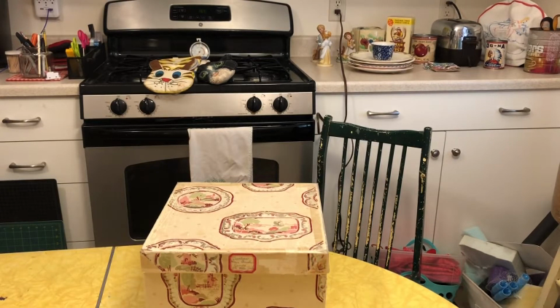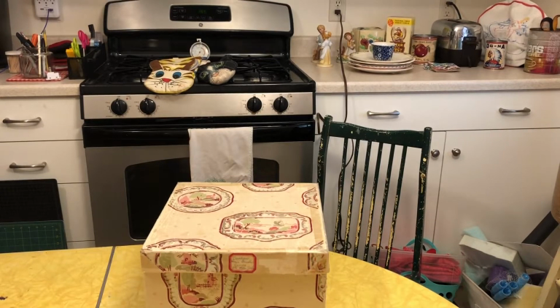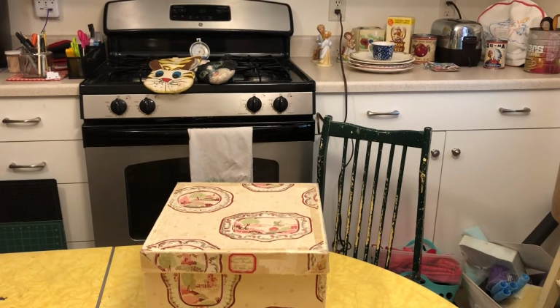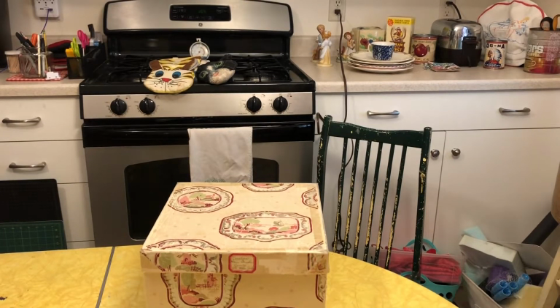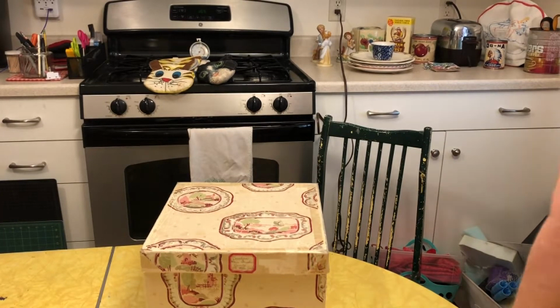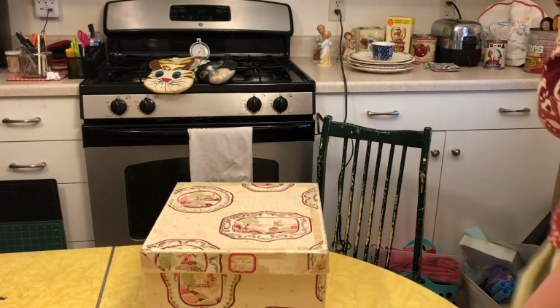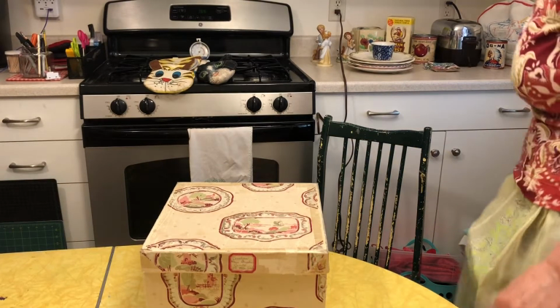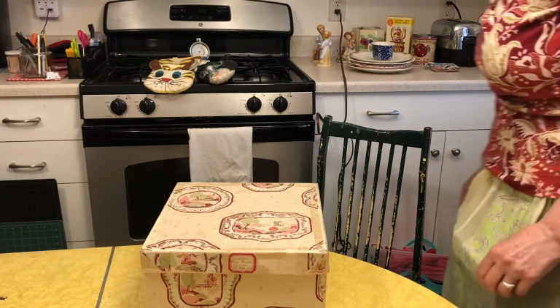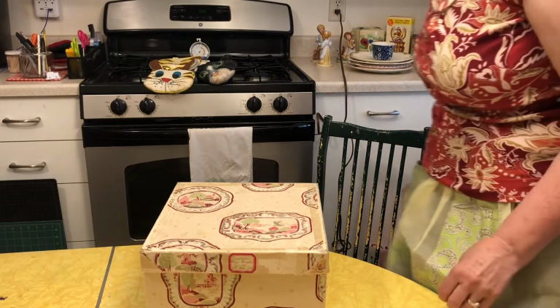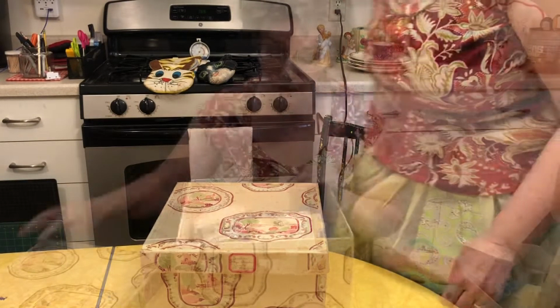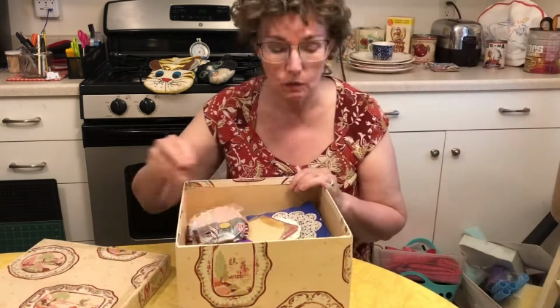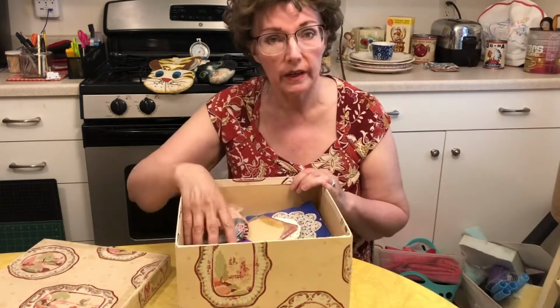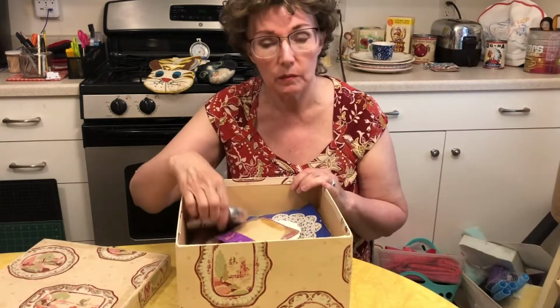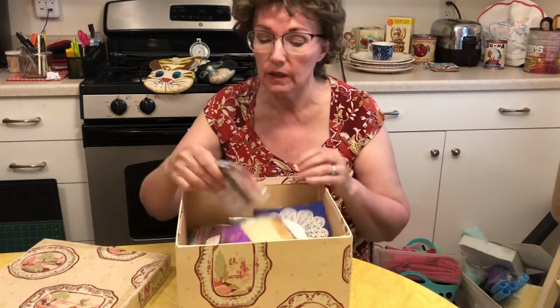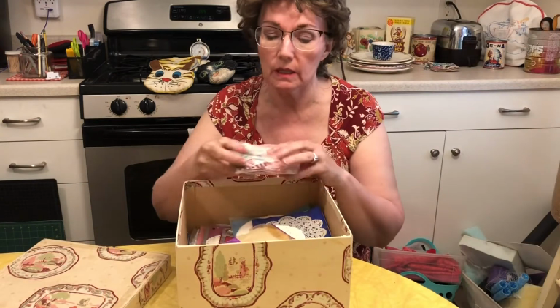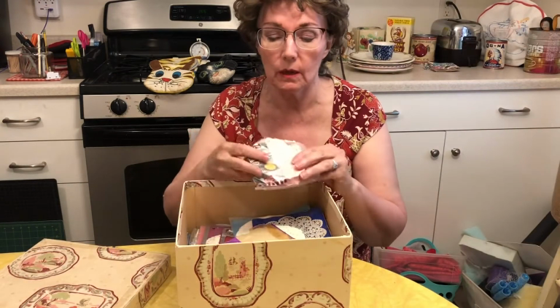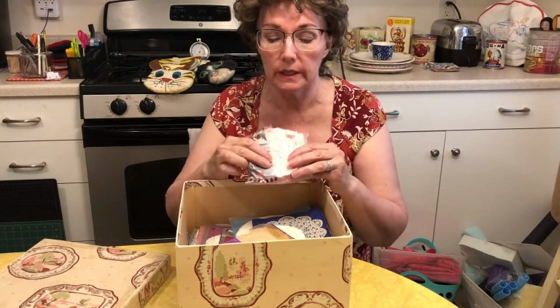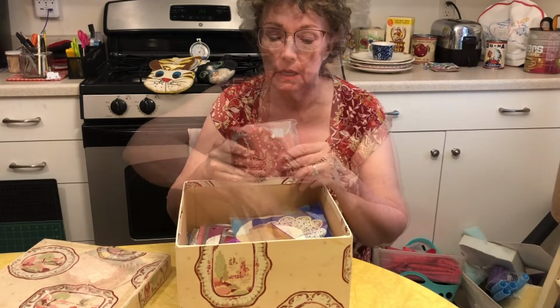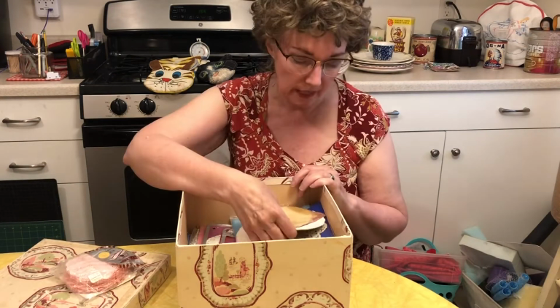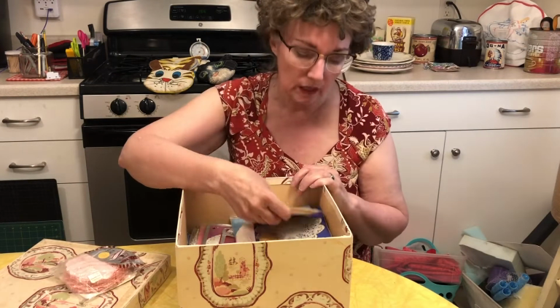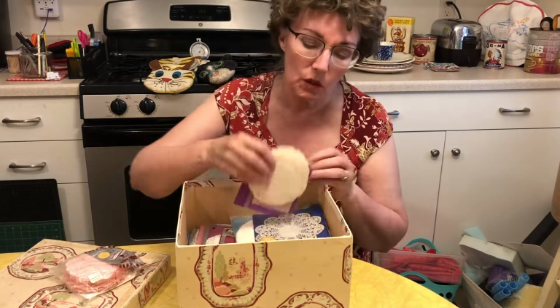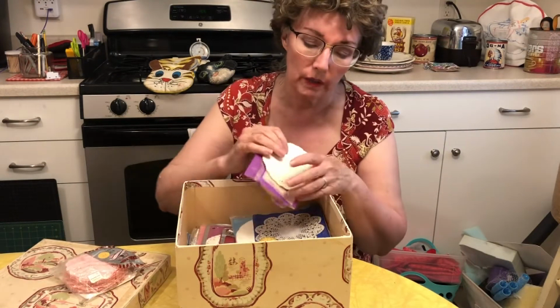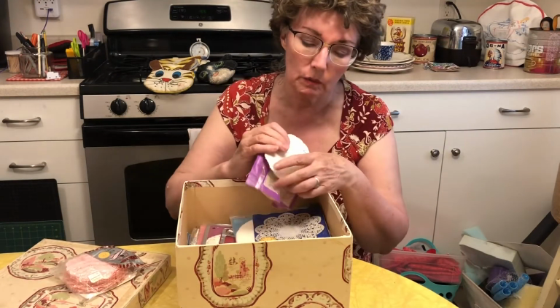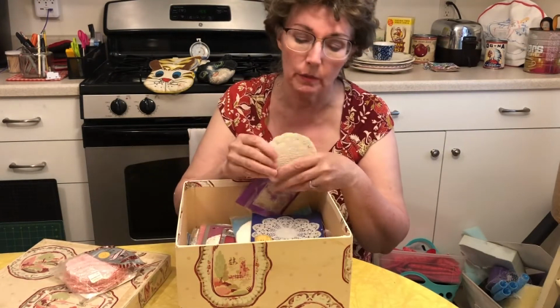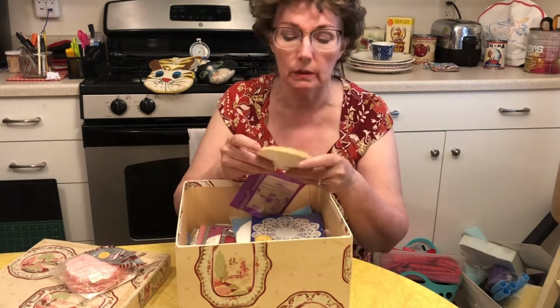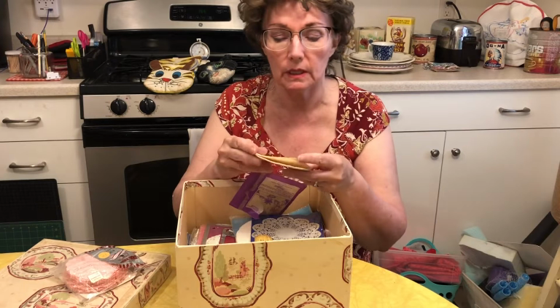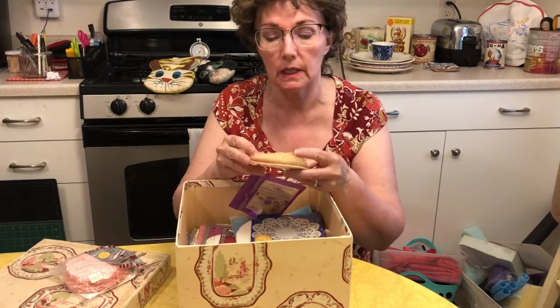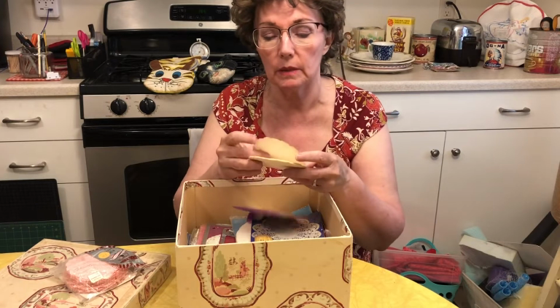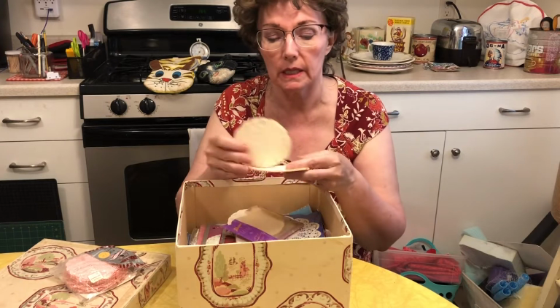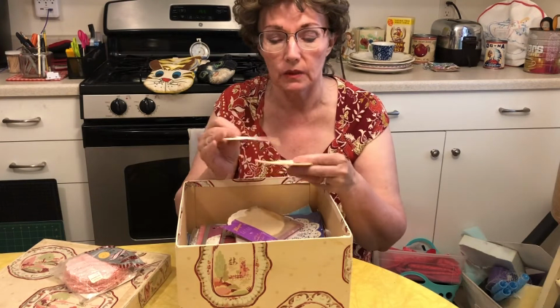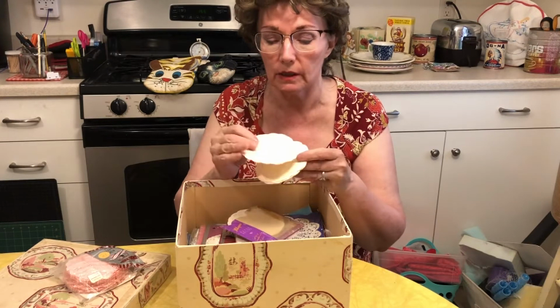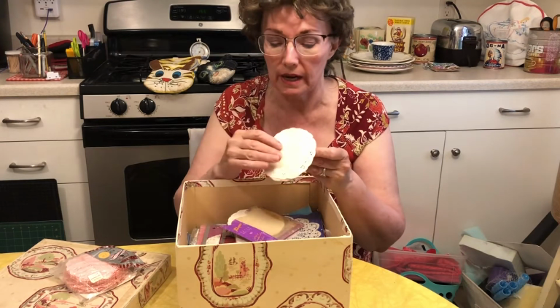Well, I just bet you can't guess what's in here. This is where I keep my very best doilies. I like to keep doilies — paper doilies — because they come in handy for a lot of crafts.